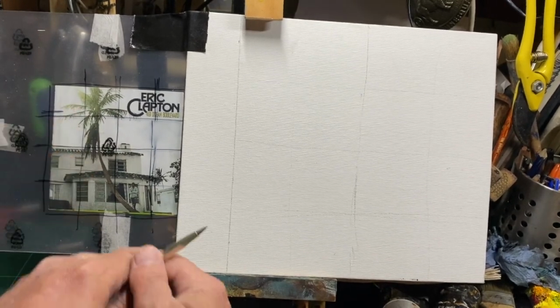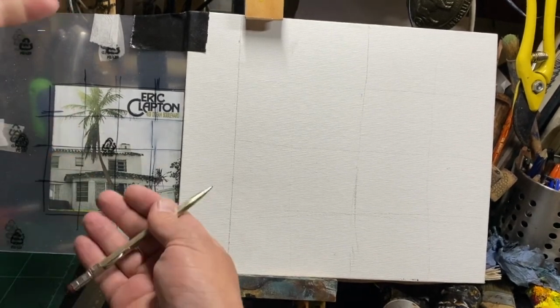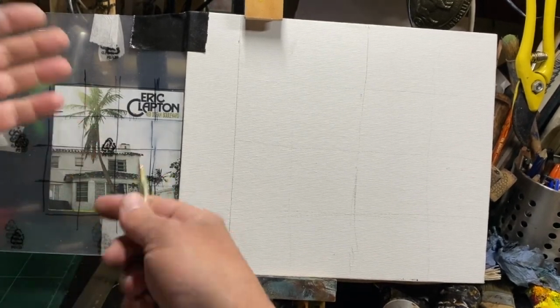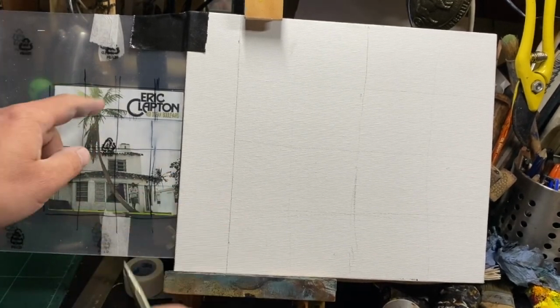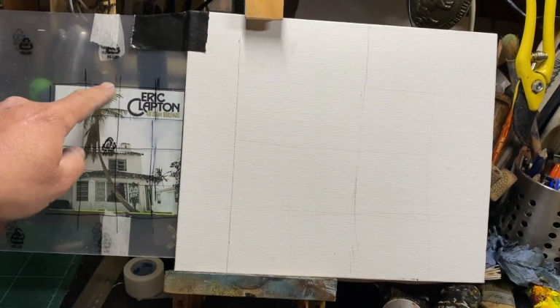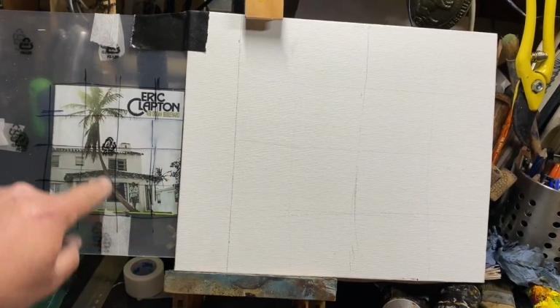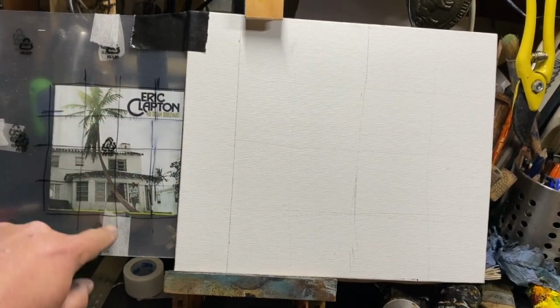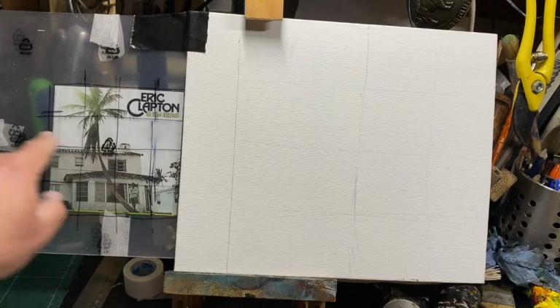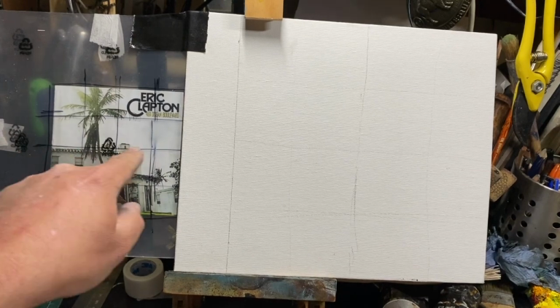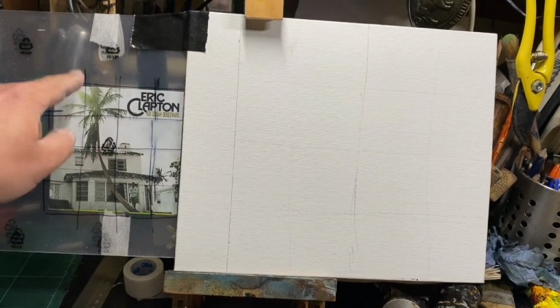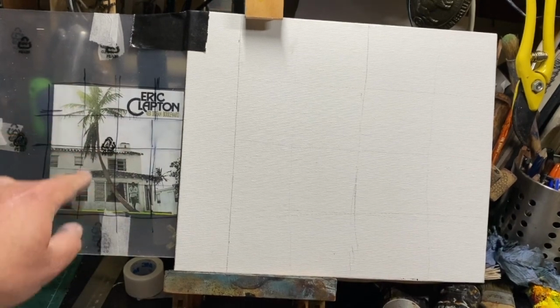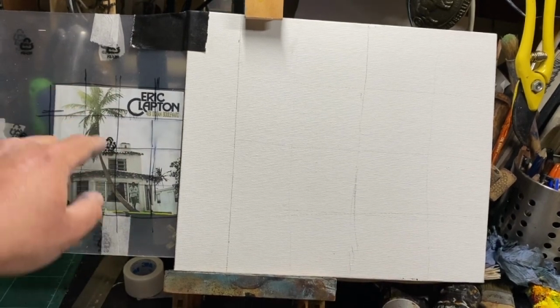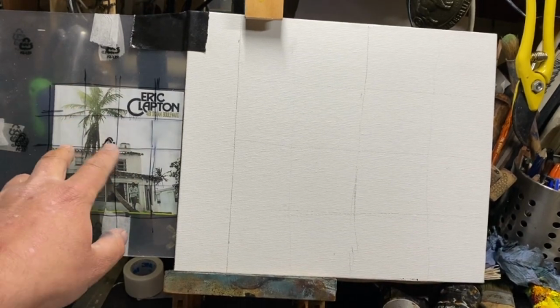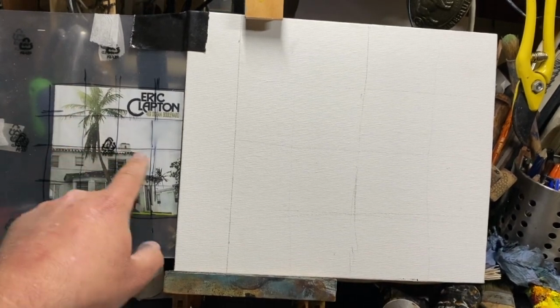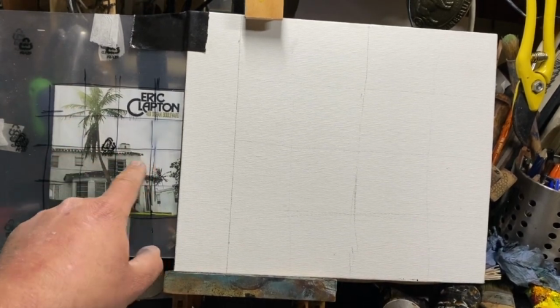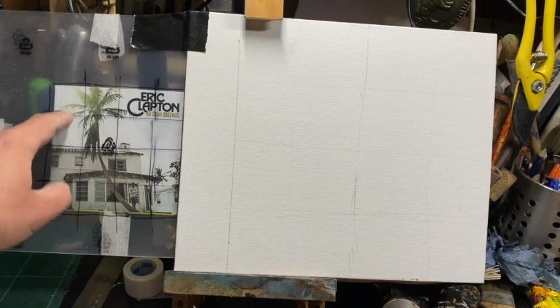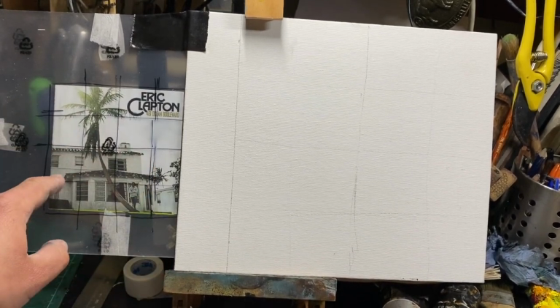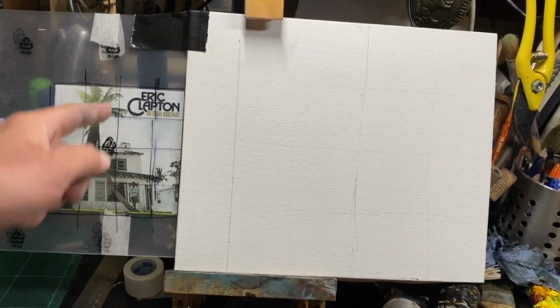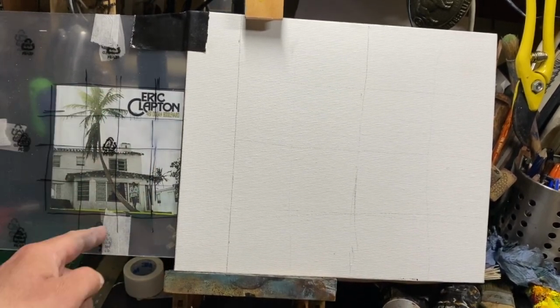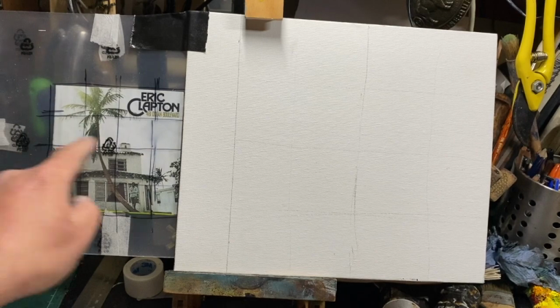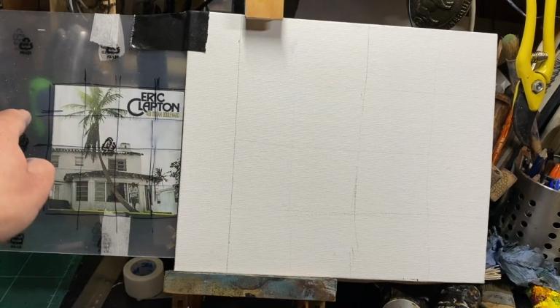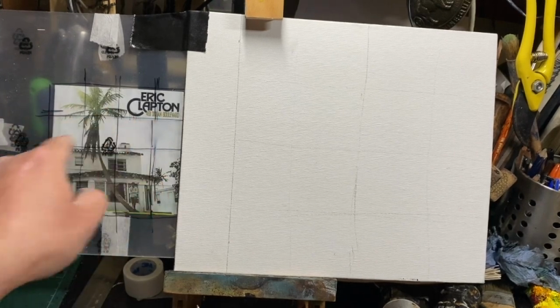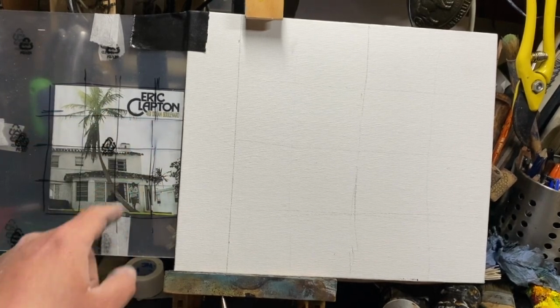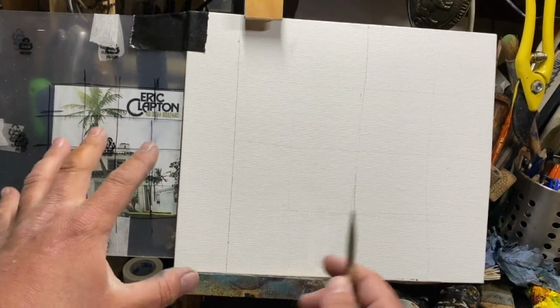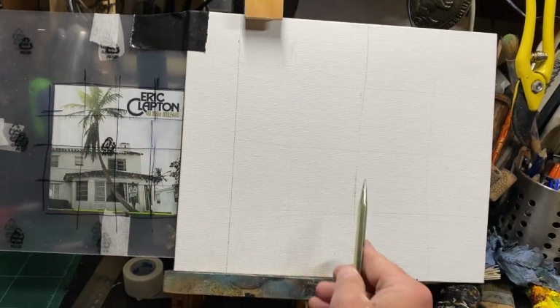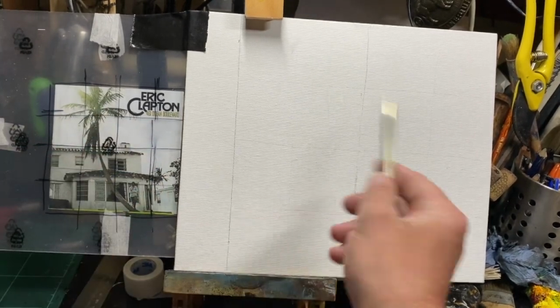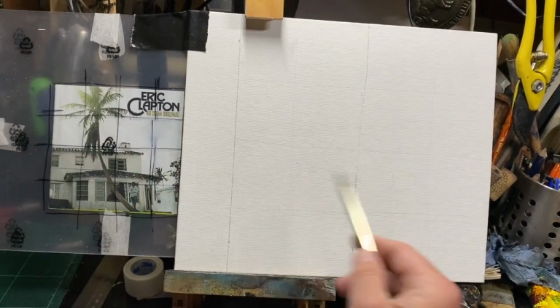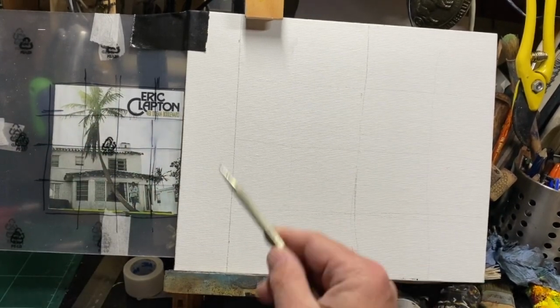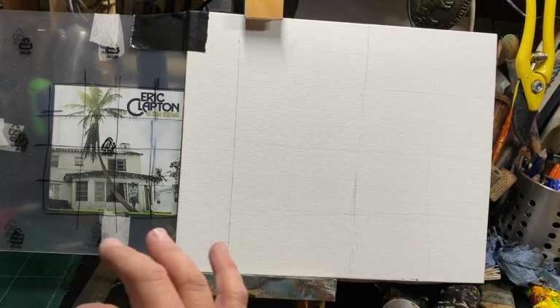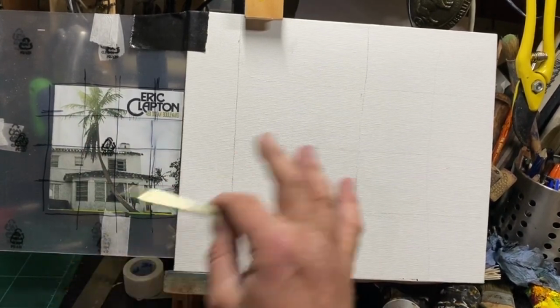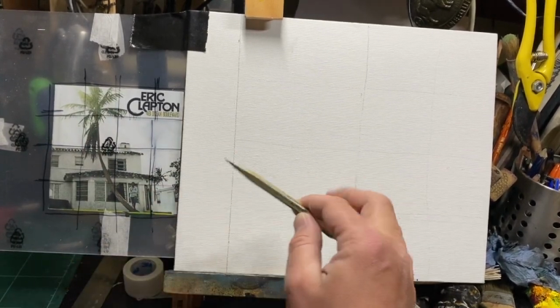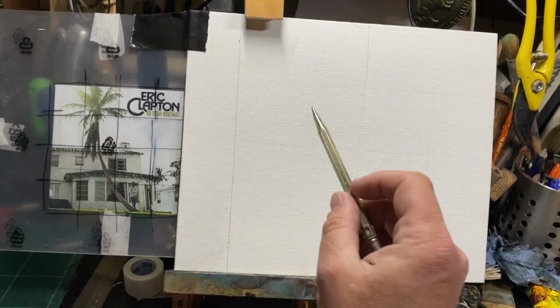That way it's easier to copy the cover — you can see where the lines are and where the tree is and where the top of the building is. I put it inside a bit of plastic so I wasn't actually drawing on the CD cover, so you can use anything for that.